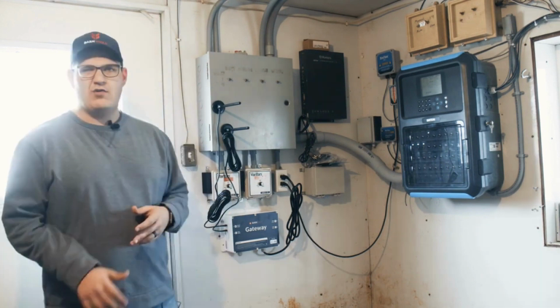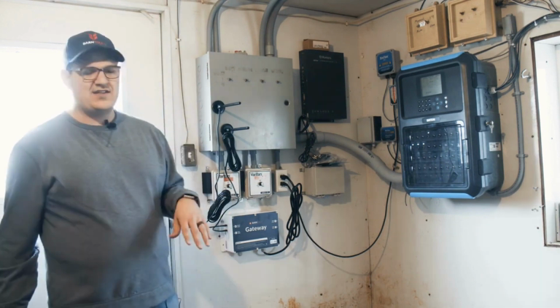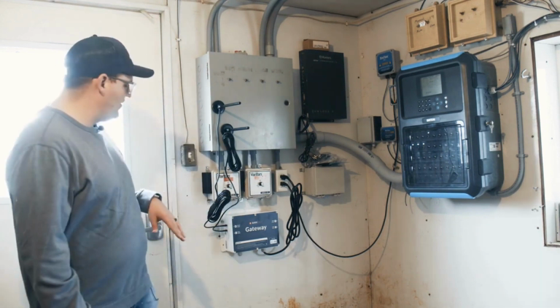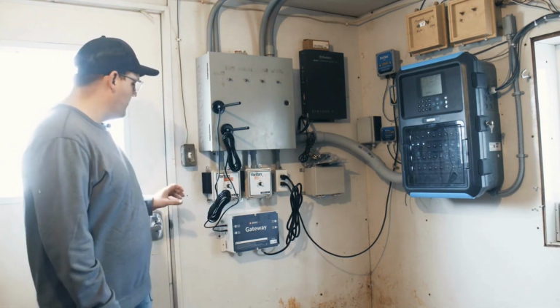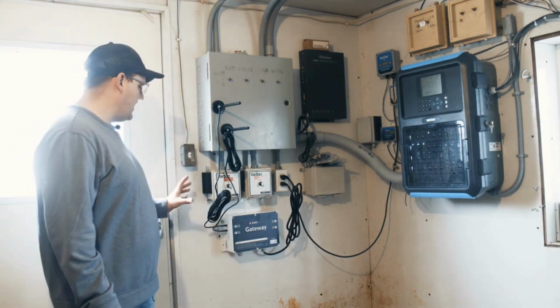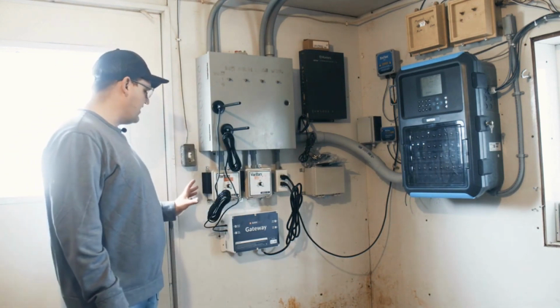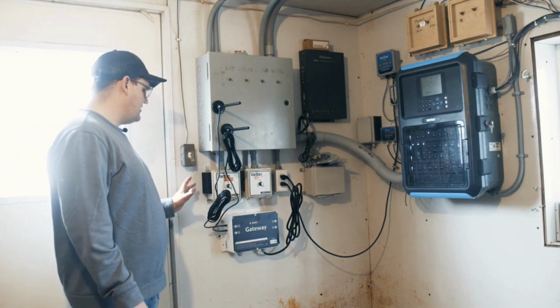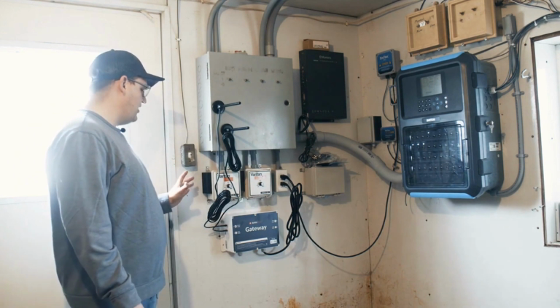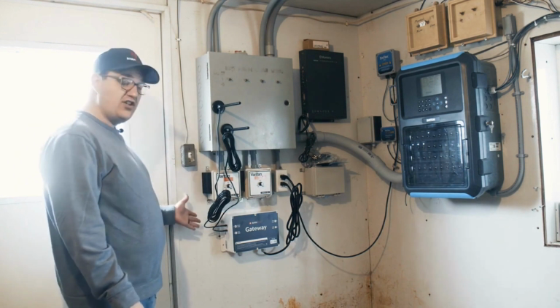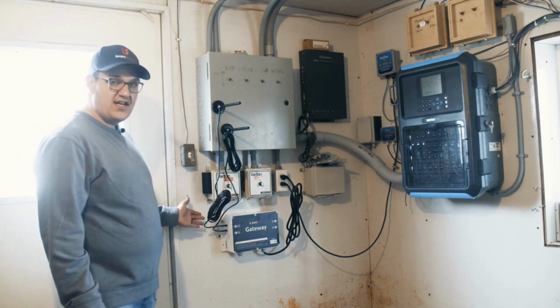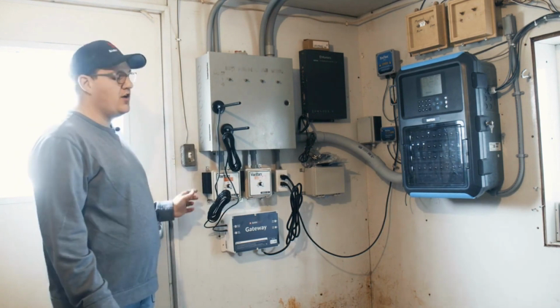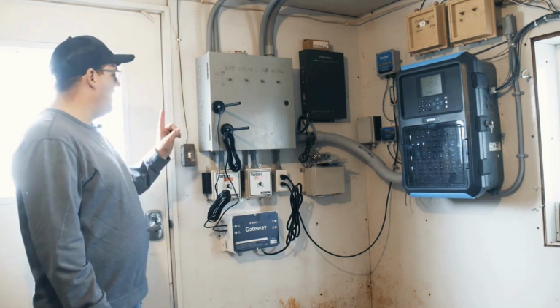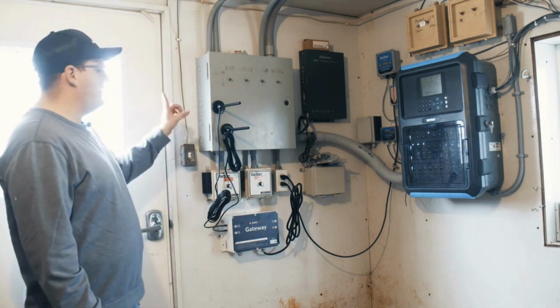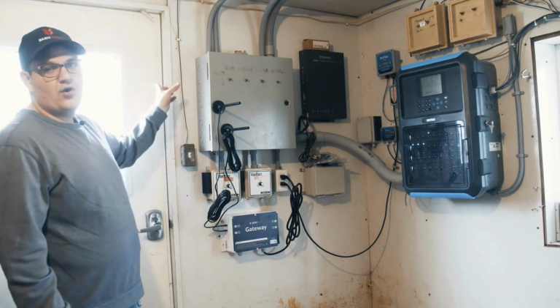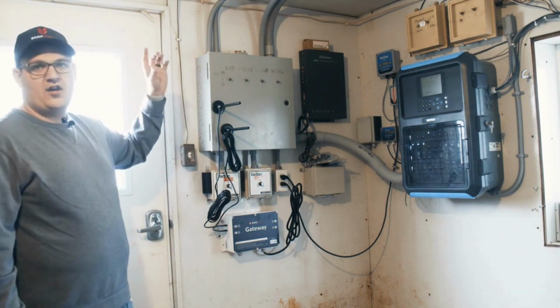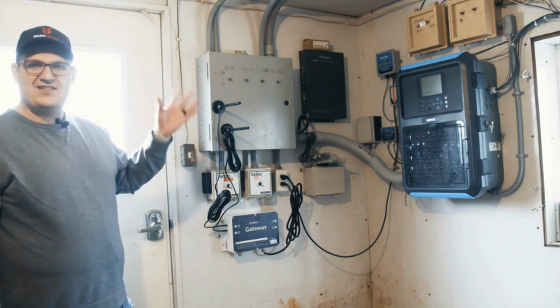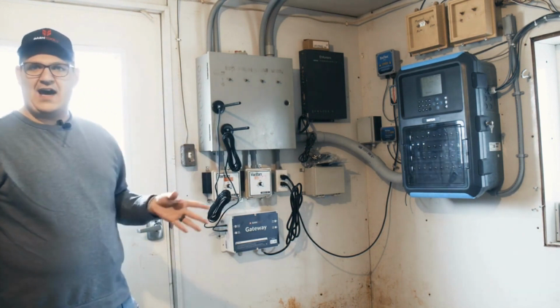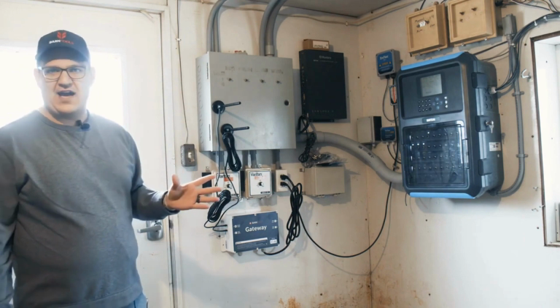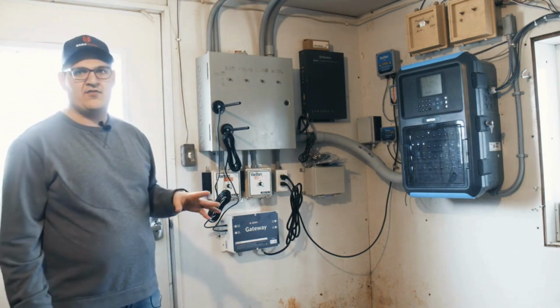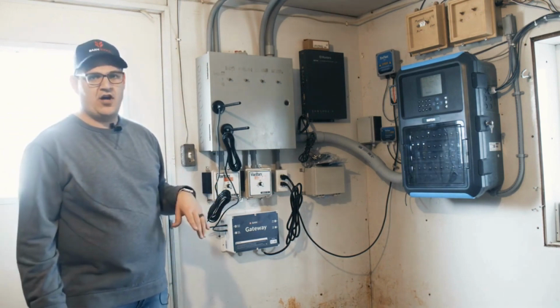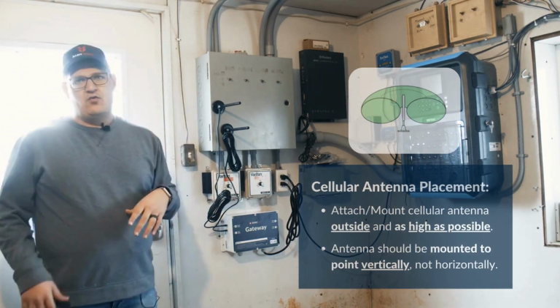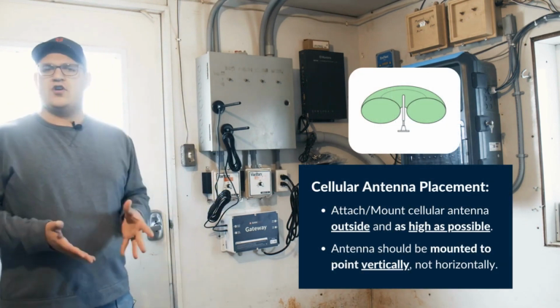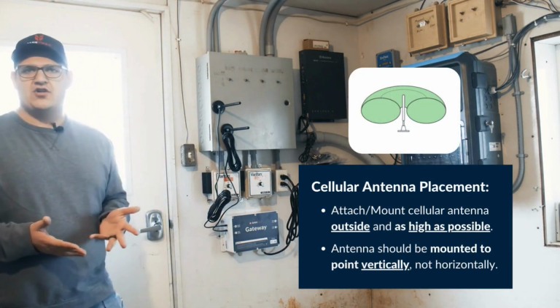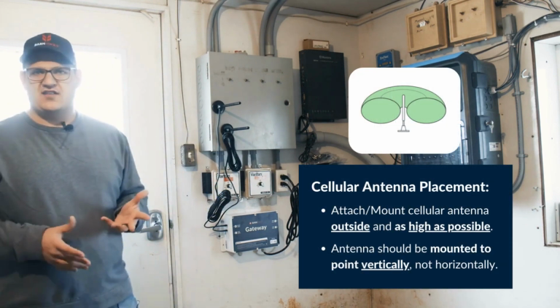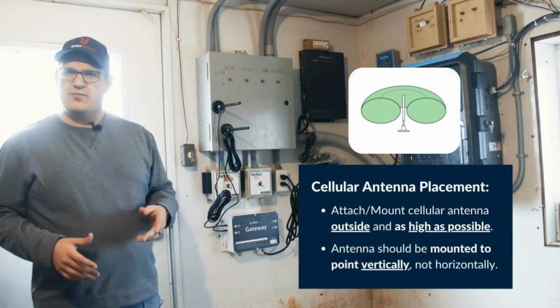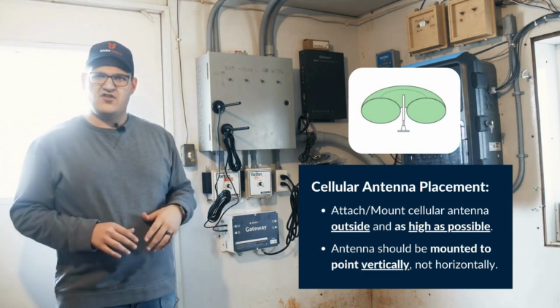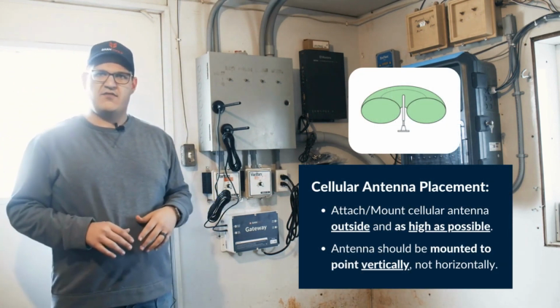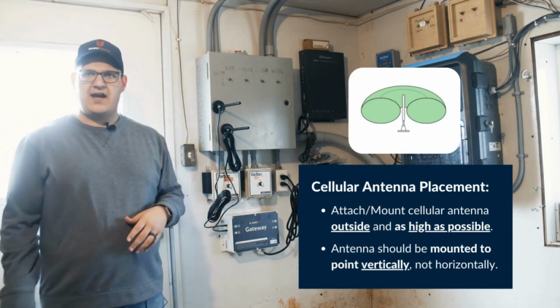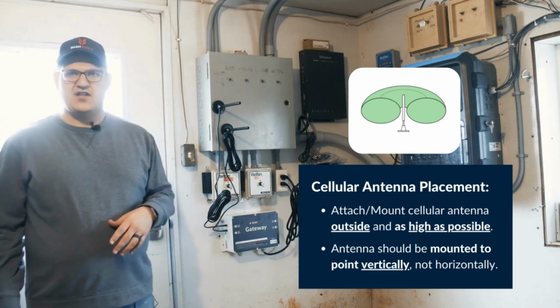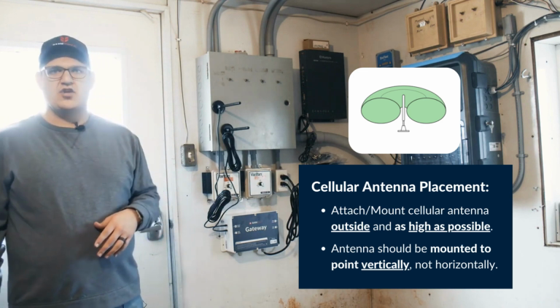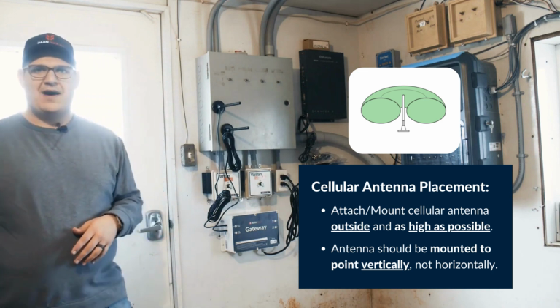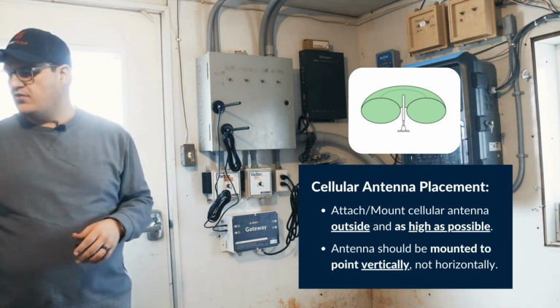We would recommend taking the antenna that's connected to your cellular antenna port and running that through a wall and placing it outside of the barn. When you order a Barn Talk system, we provide you with several brackets that you can use to mount those.